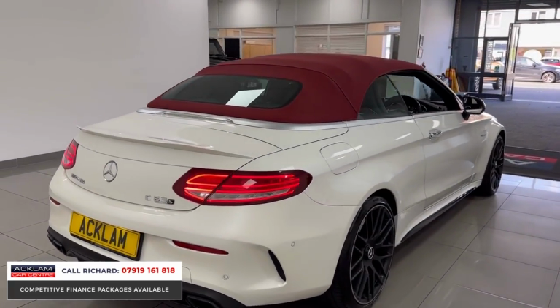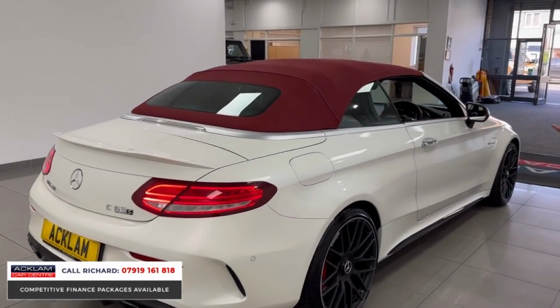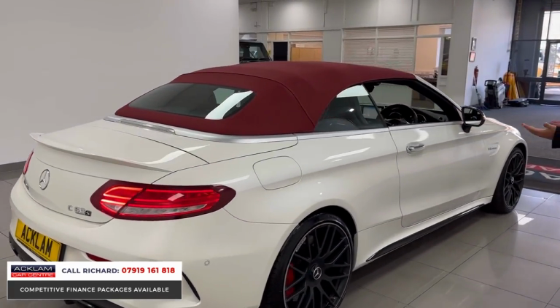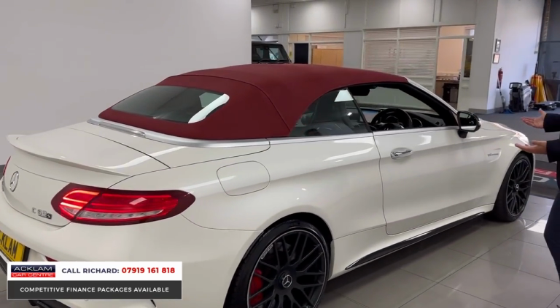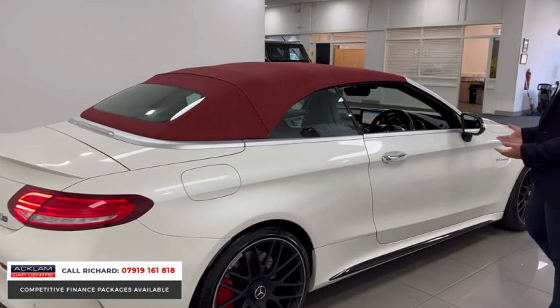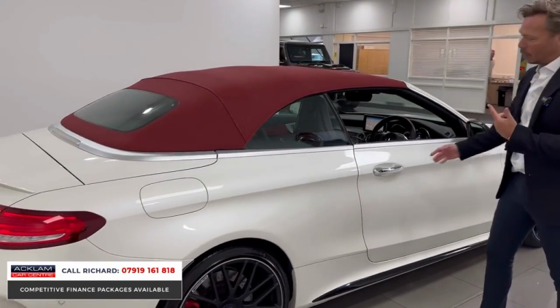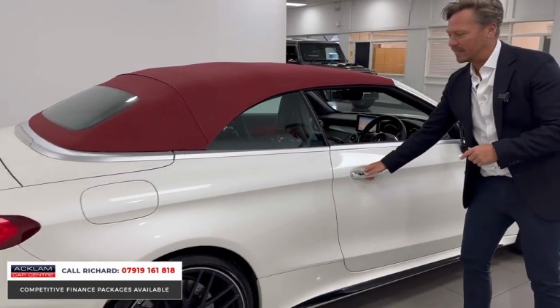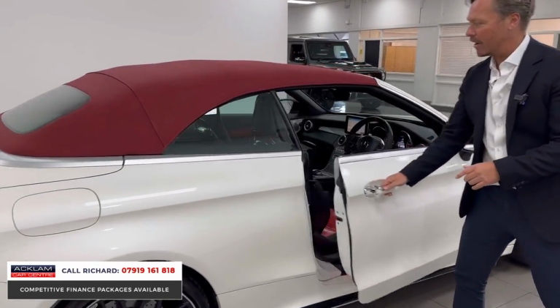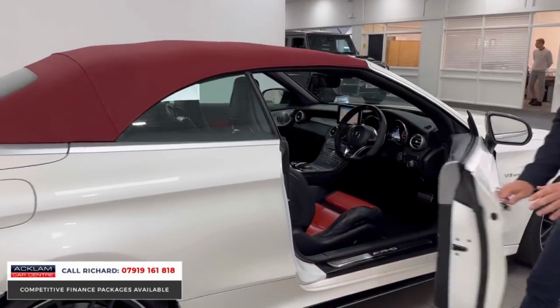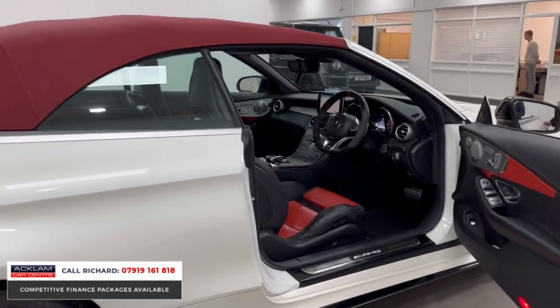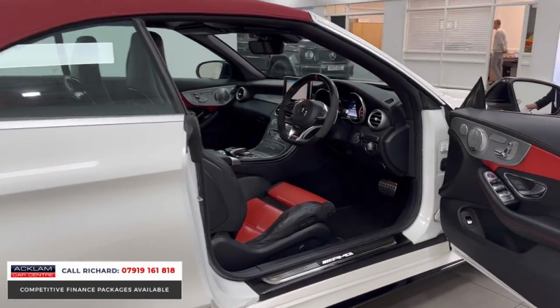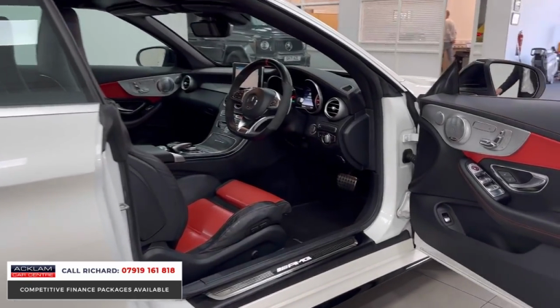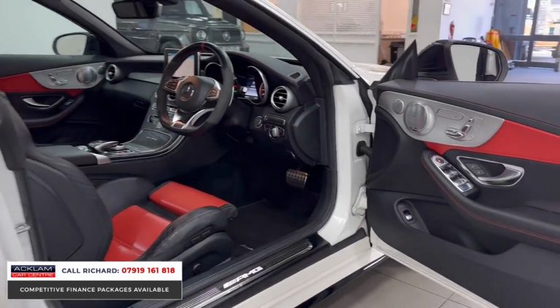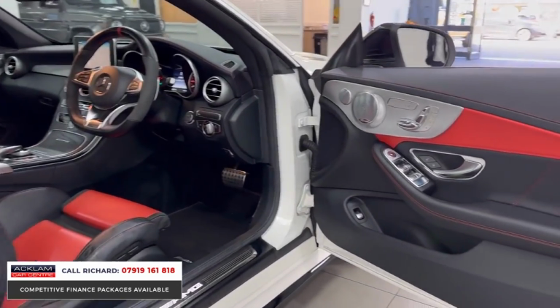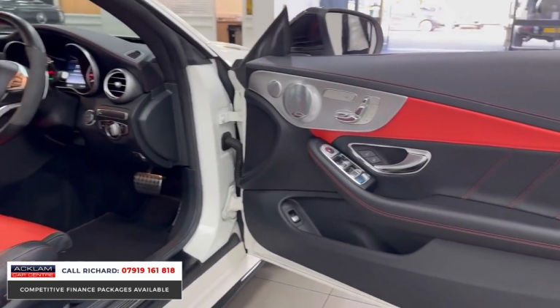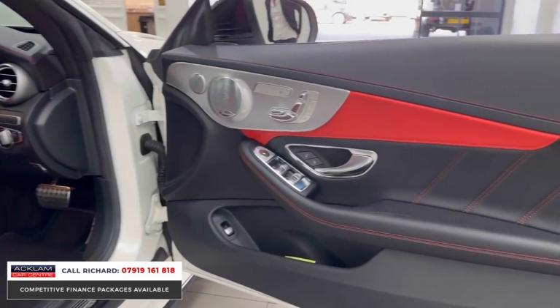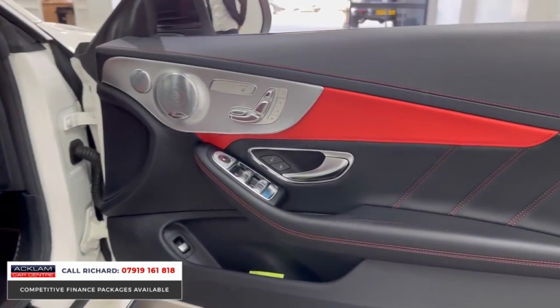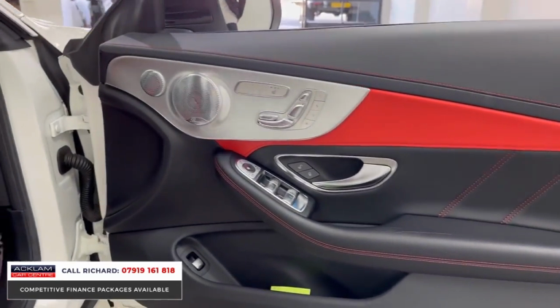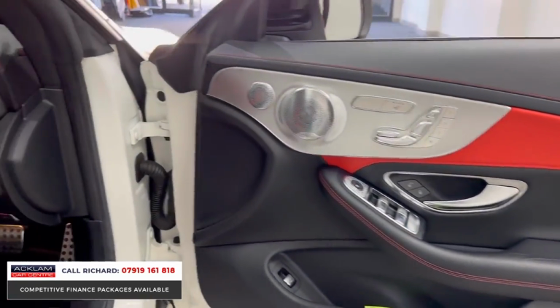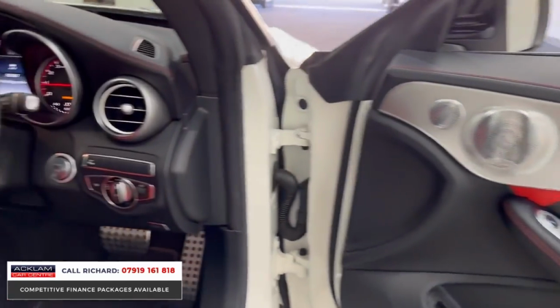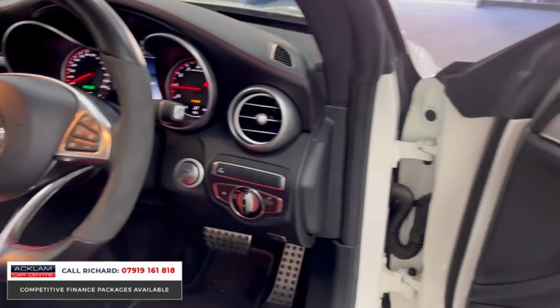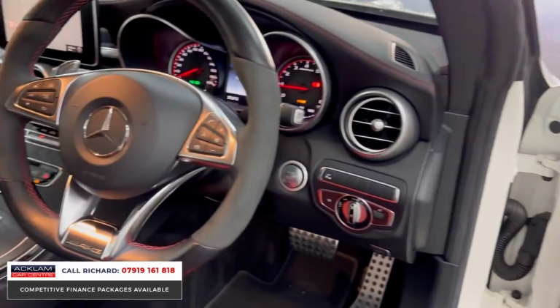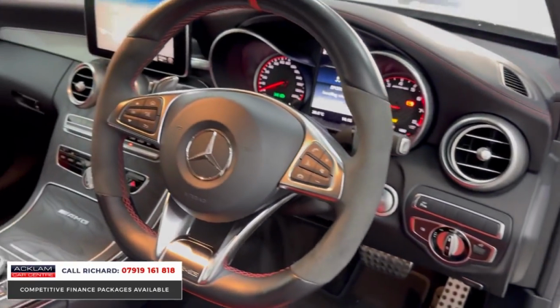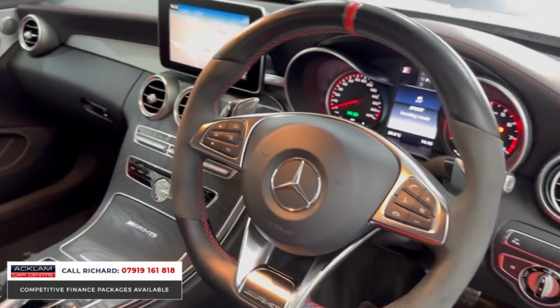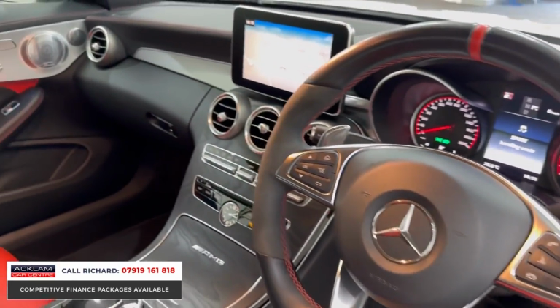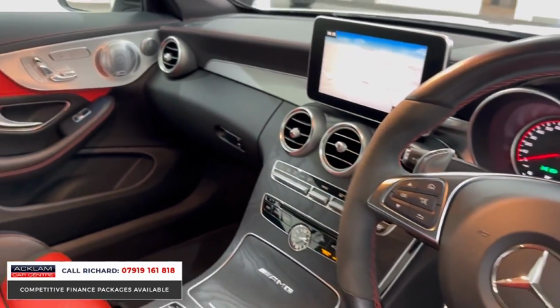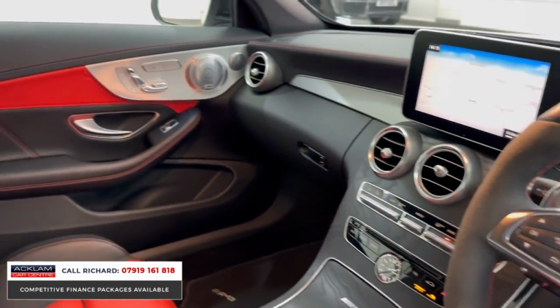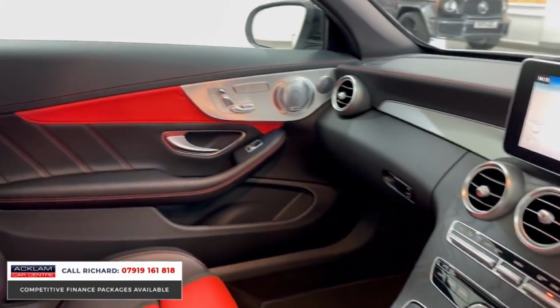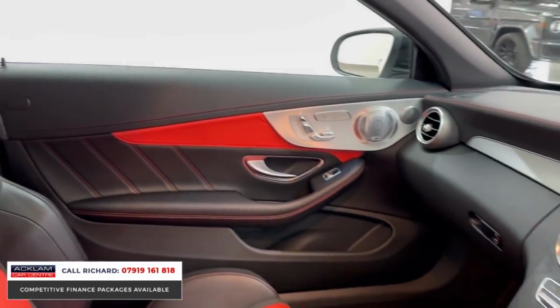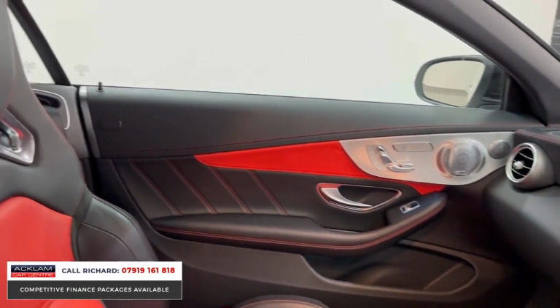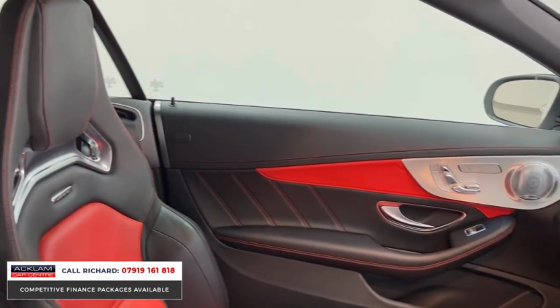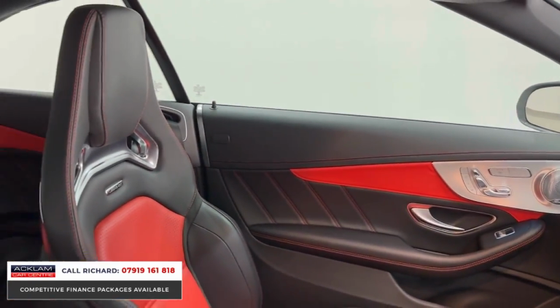Just a stunning car. Keyless entry, keyless start. Then look at this interior — that is special. AMG performance seats, performance steering wheel, and it's that two-tone seat that's lovely — red and black. Beautiful, beautiful car.